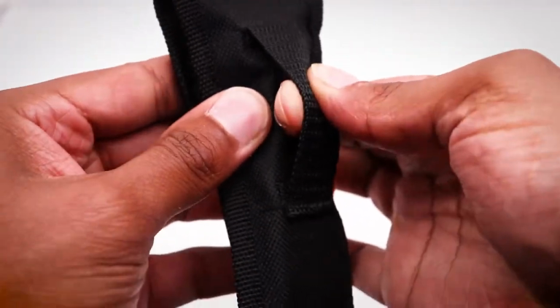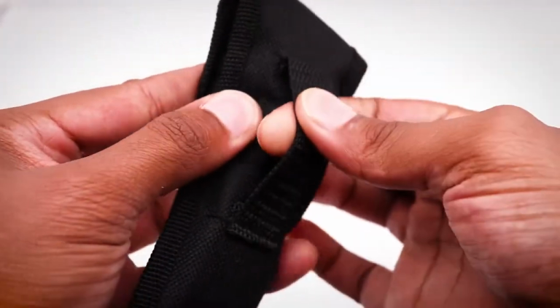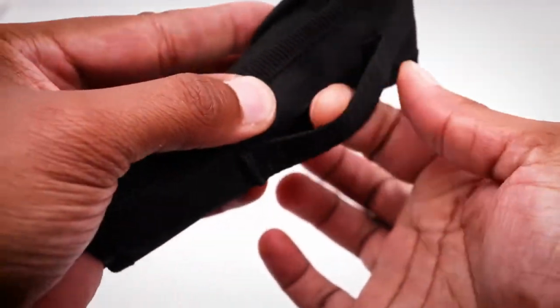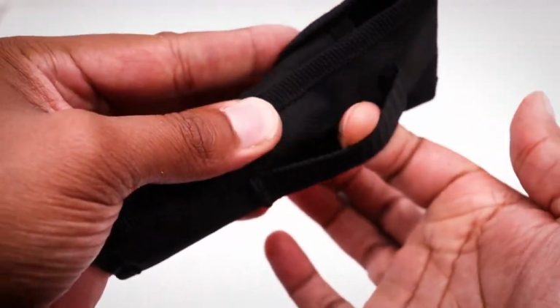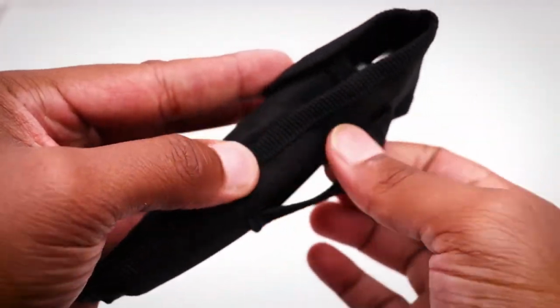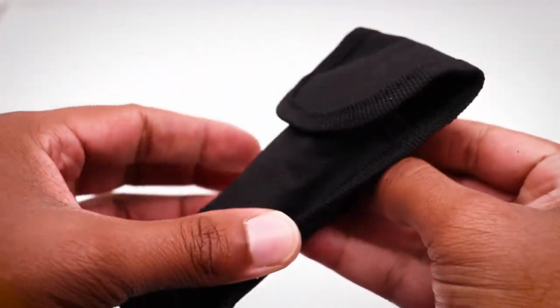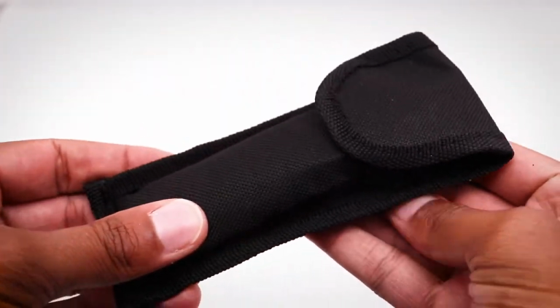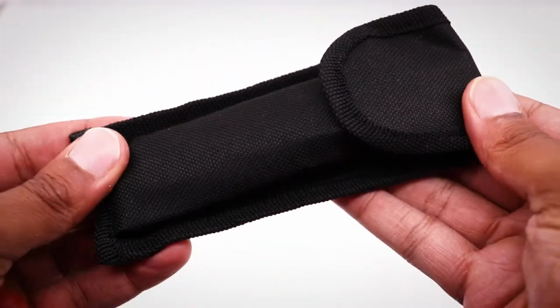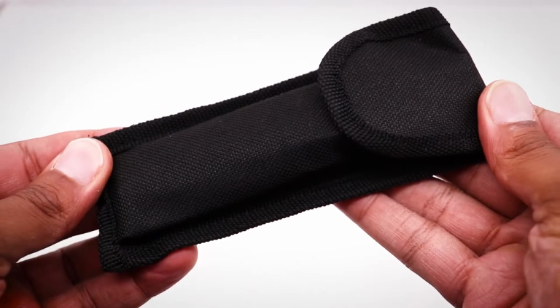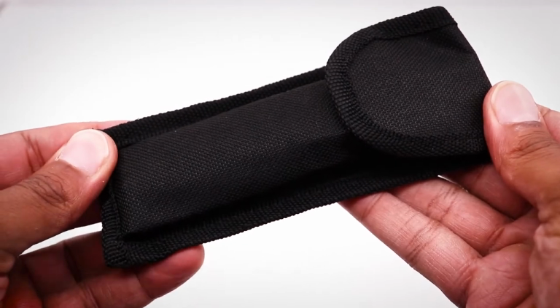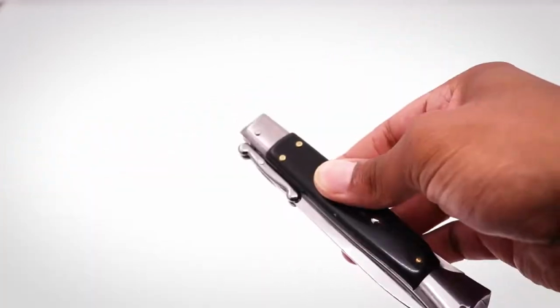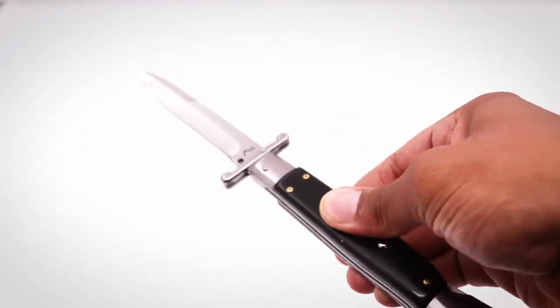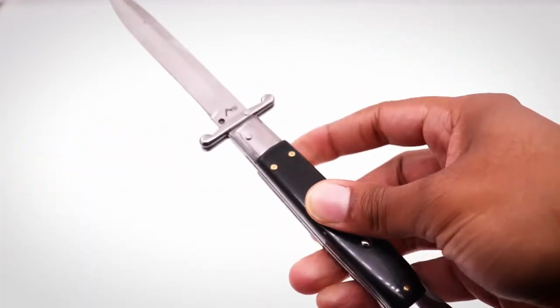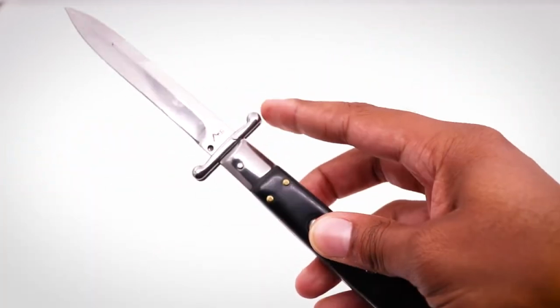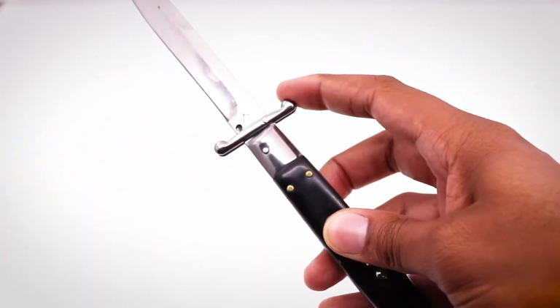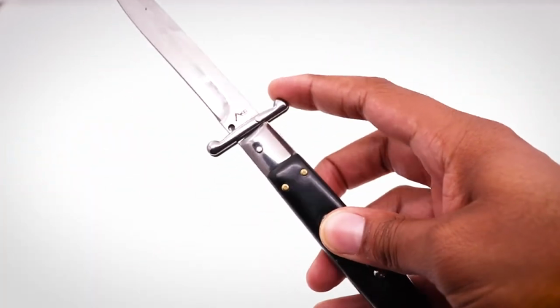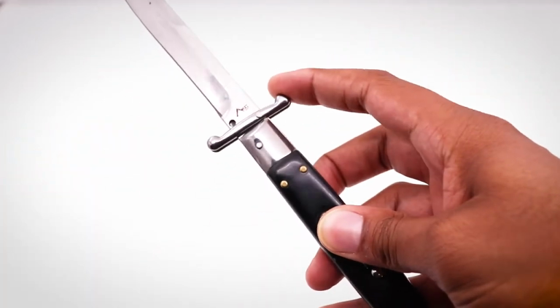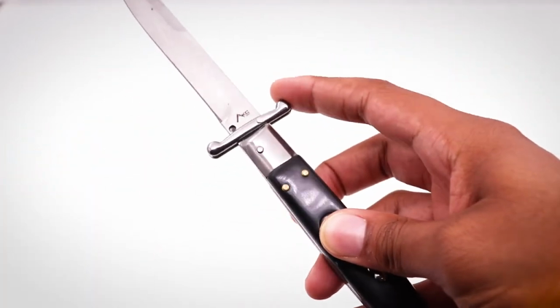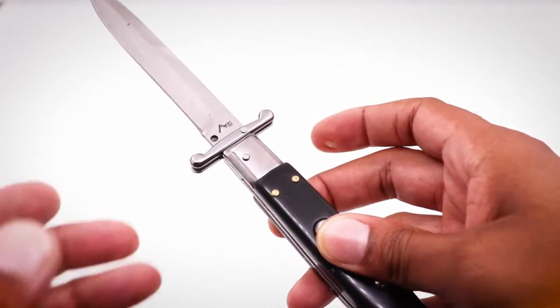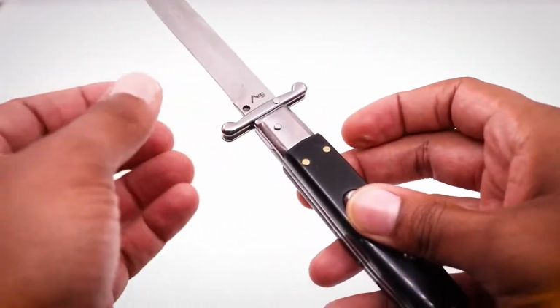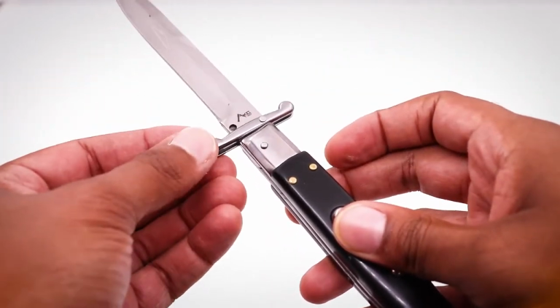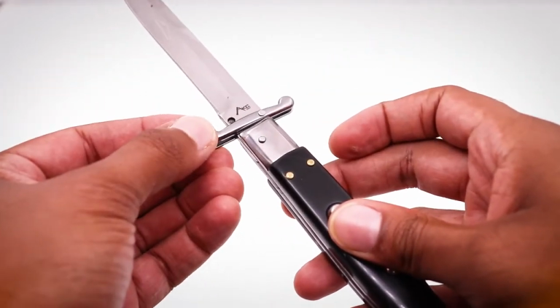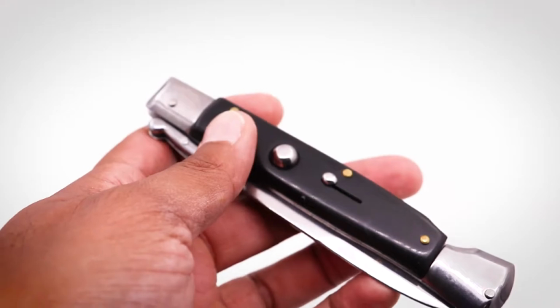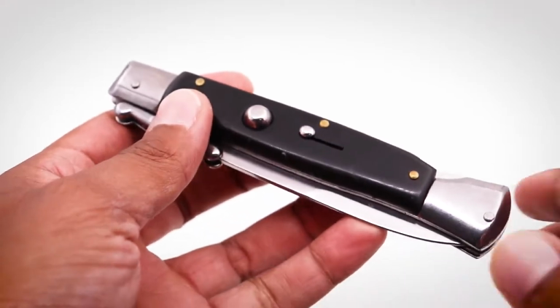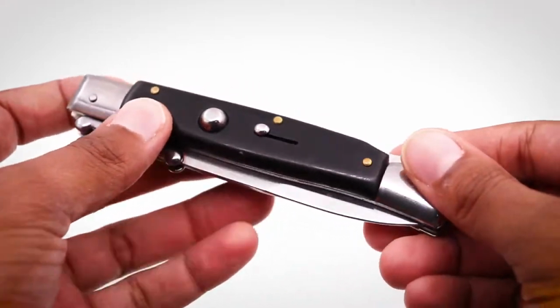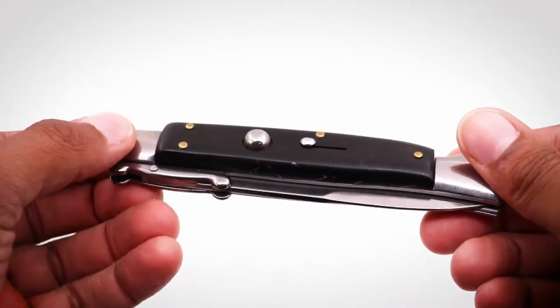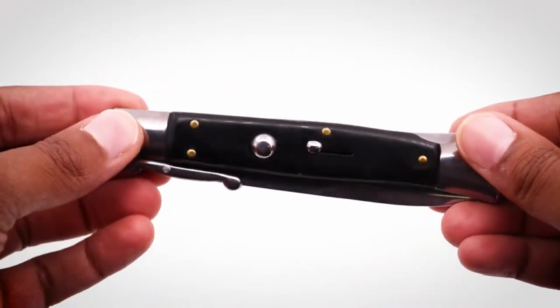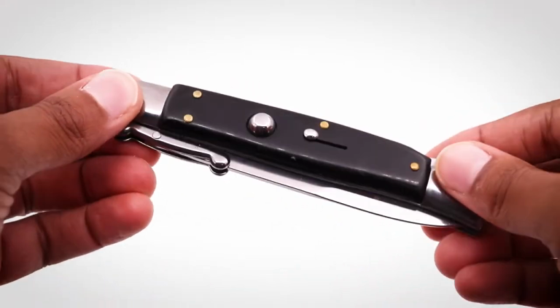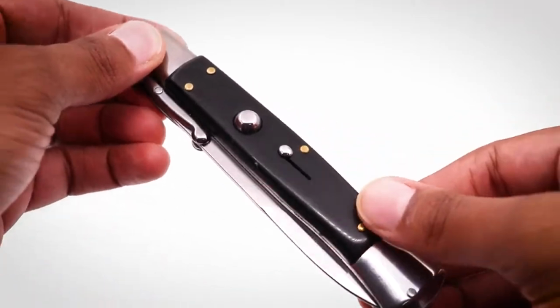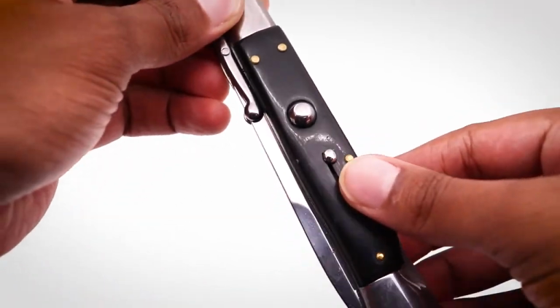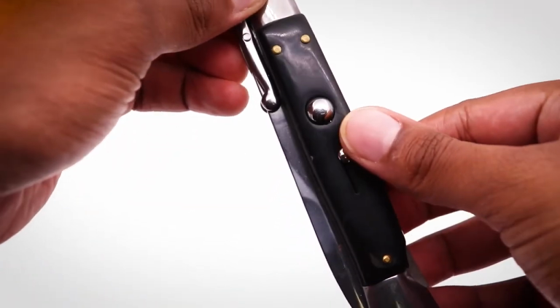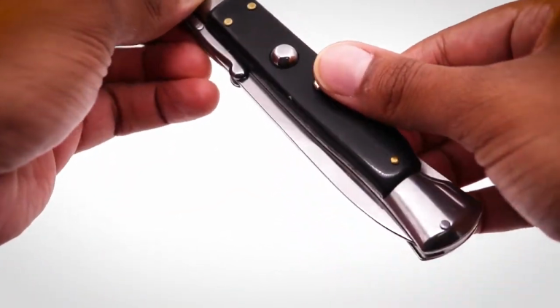The only issue I have with this particular model is the guard-like feature on the hilt. When the knife is ejected, the guard is kind of wobbly. It can be distracting and slightly unattractive.